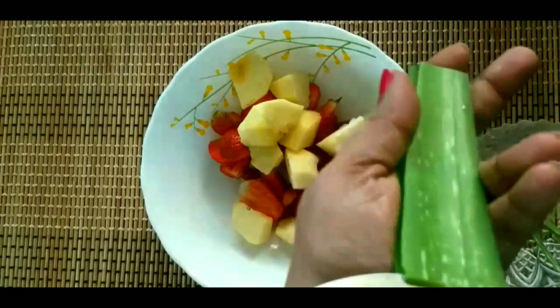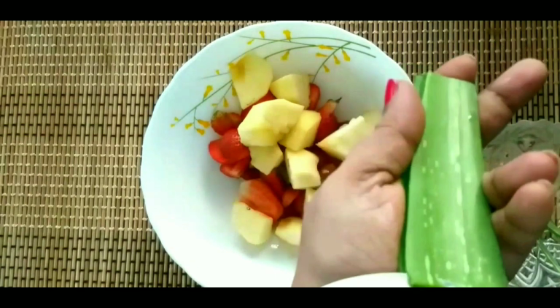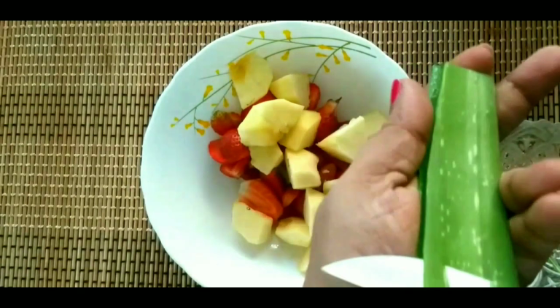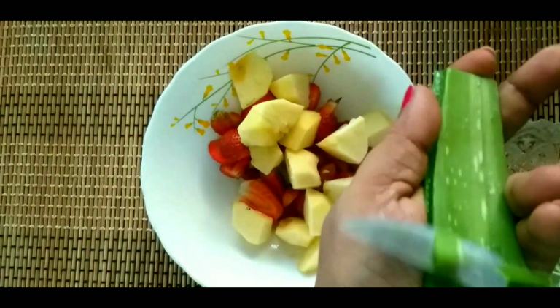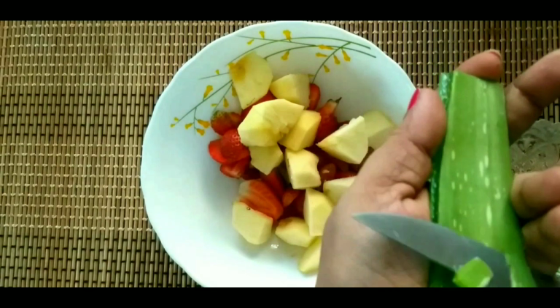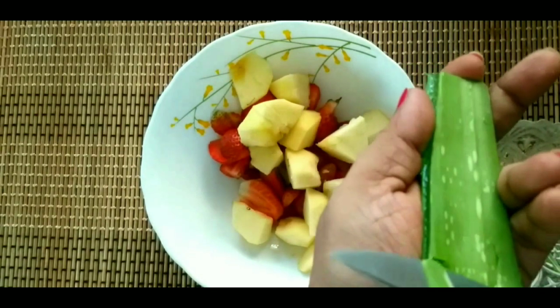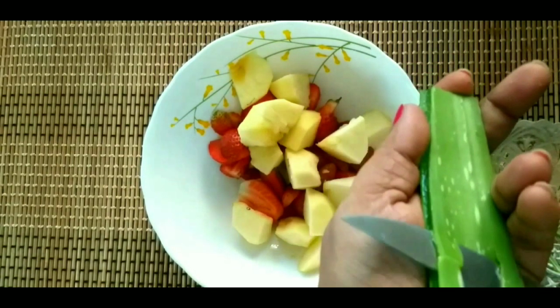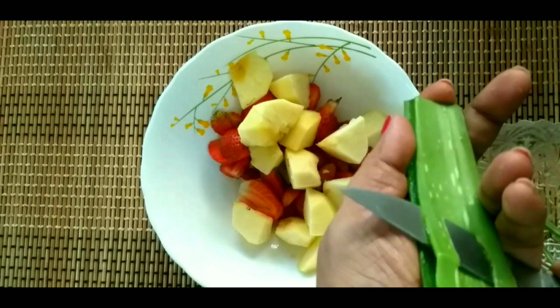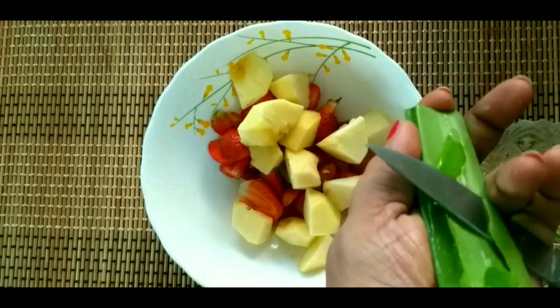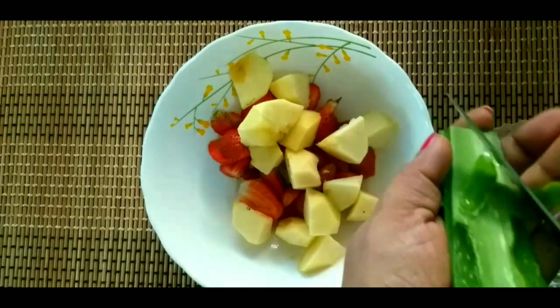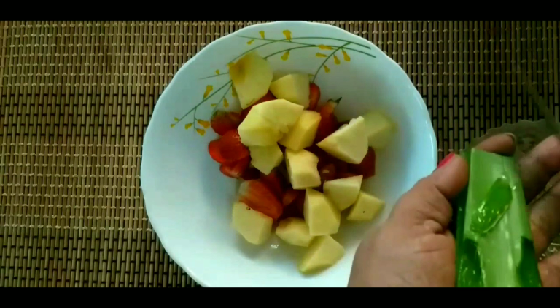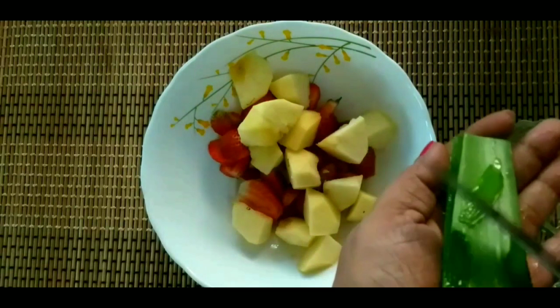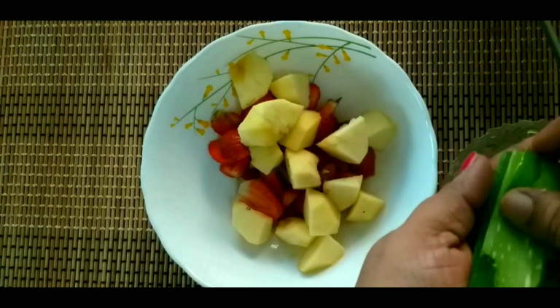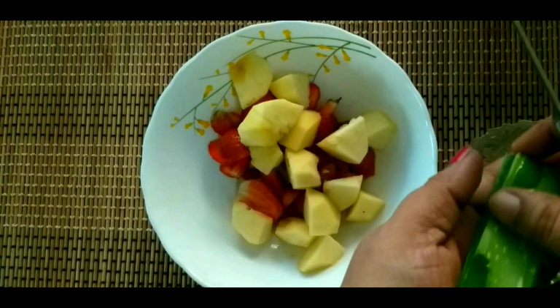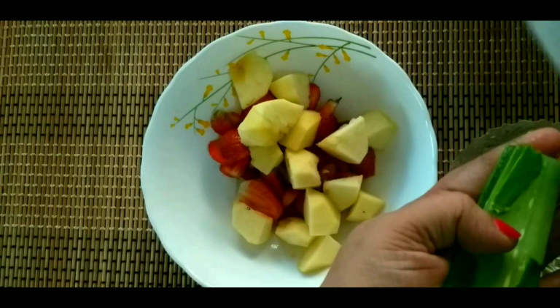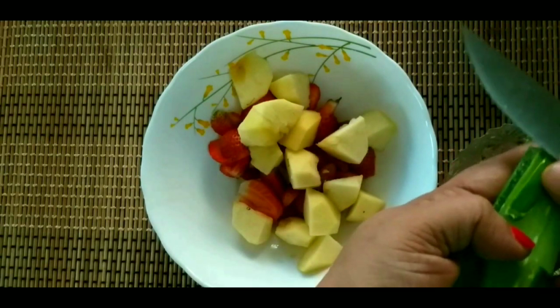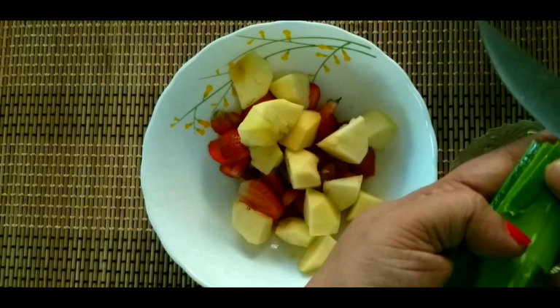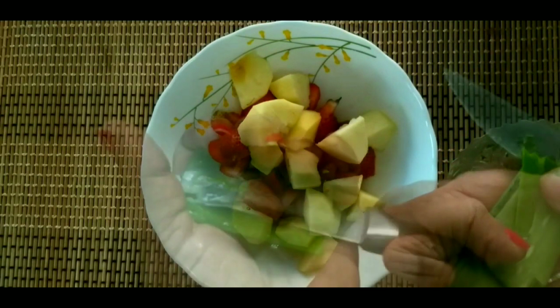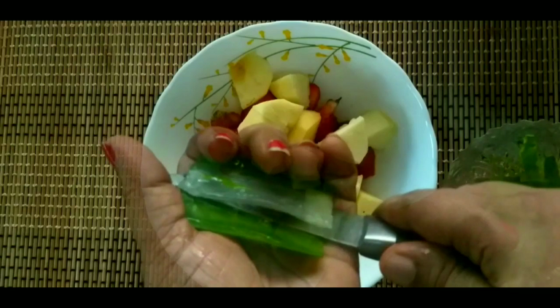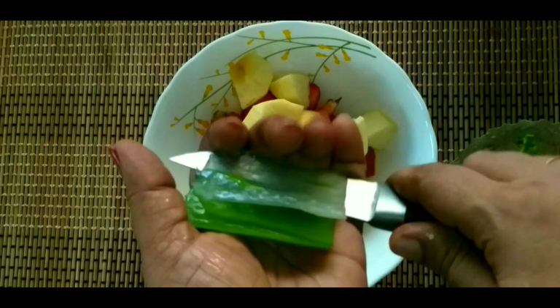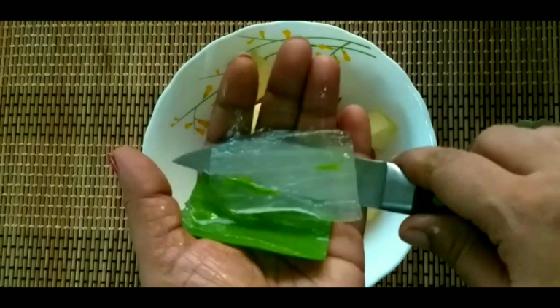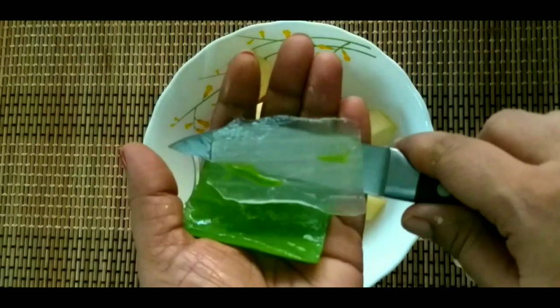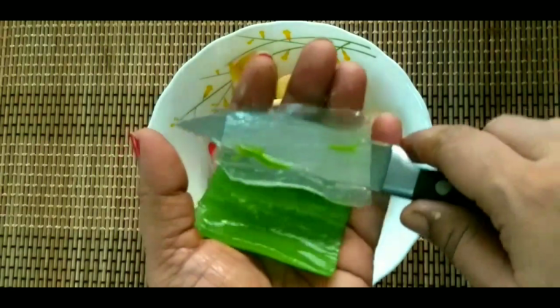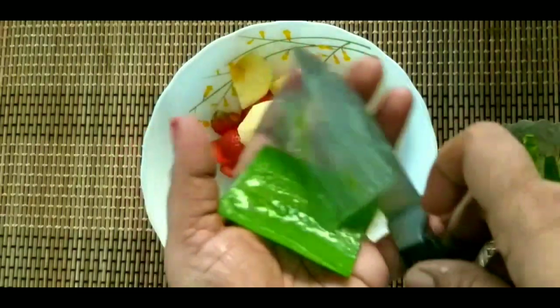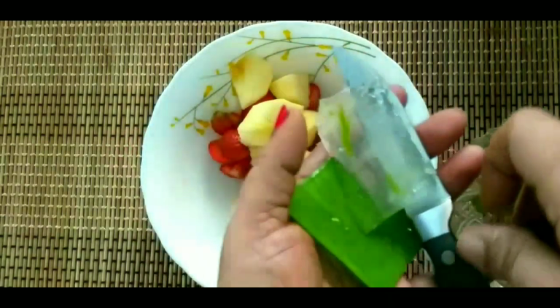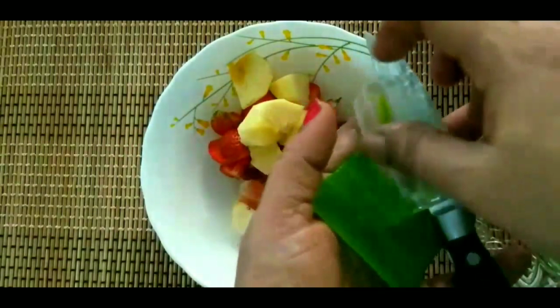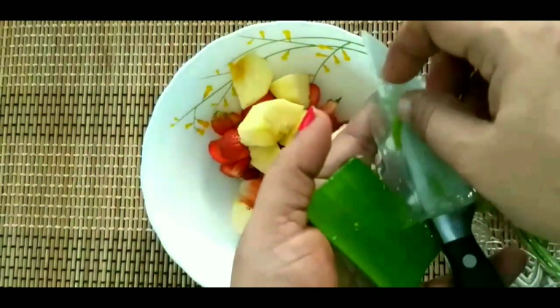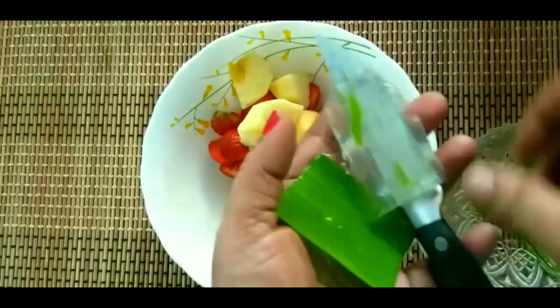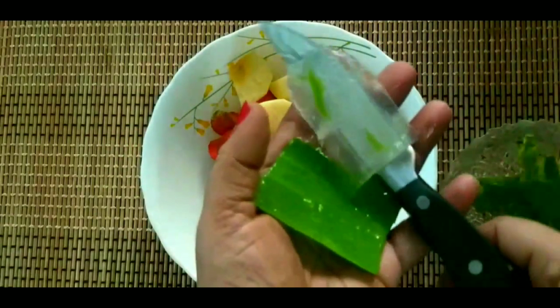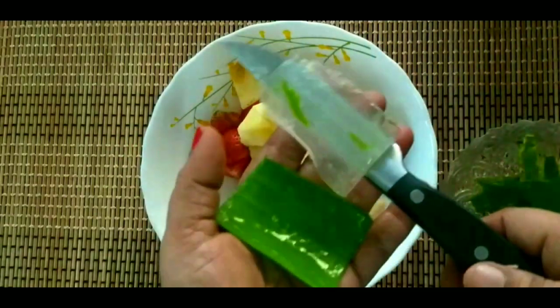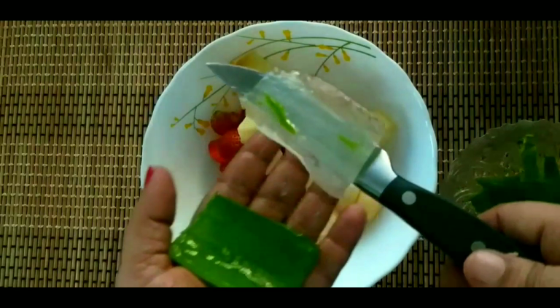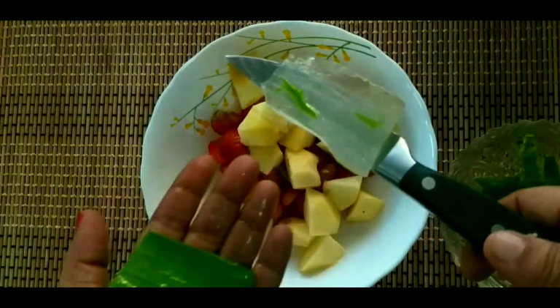Put the pulp in a smoothie and juice — 1 glass, 1 cup of smoothie. Put the pulp in the smoothie and juice, and take the pulp in the heat.